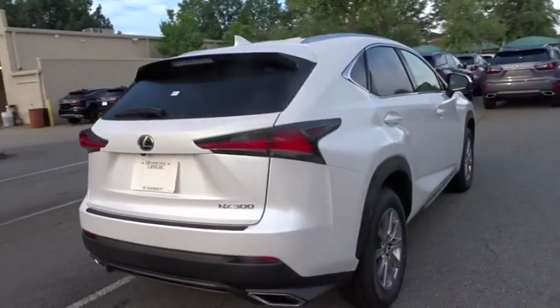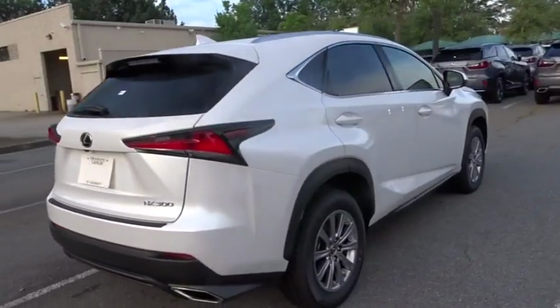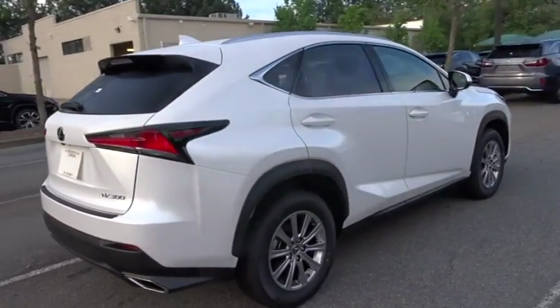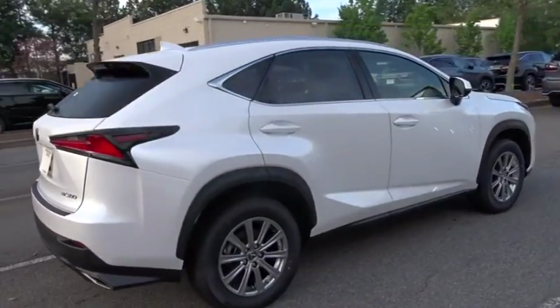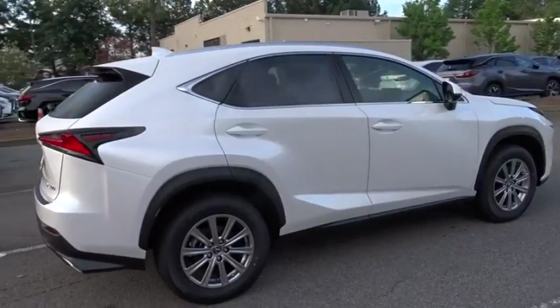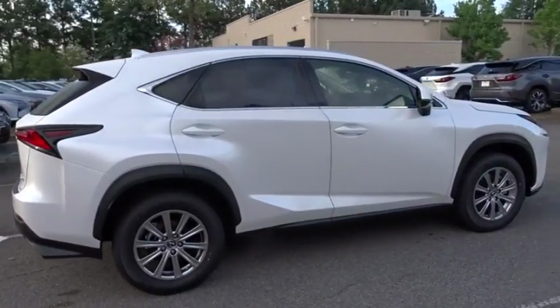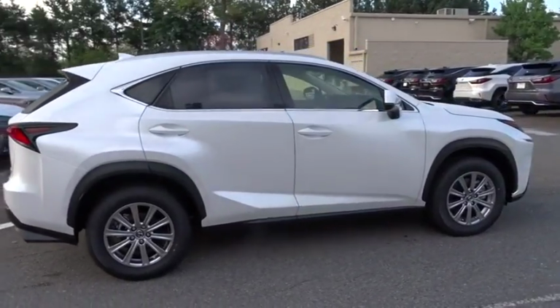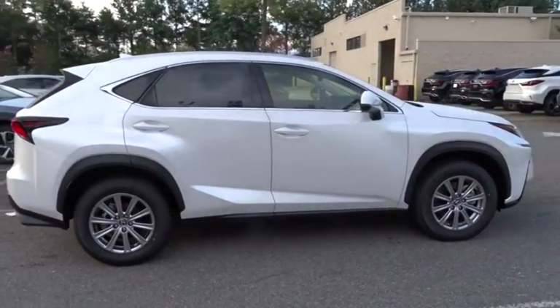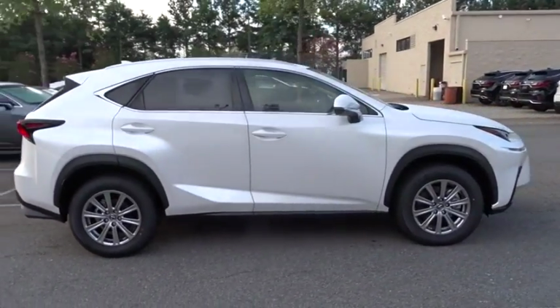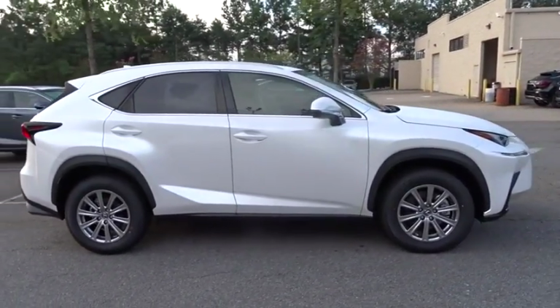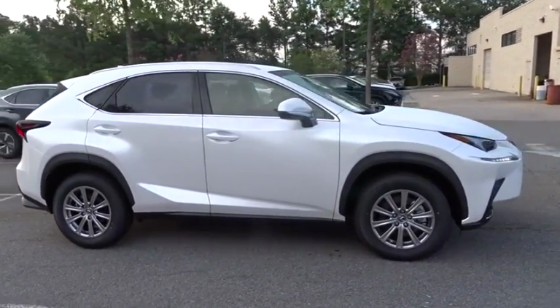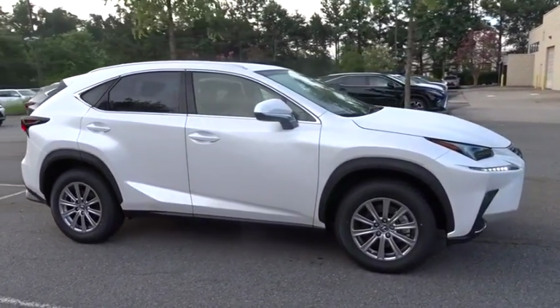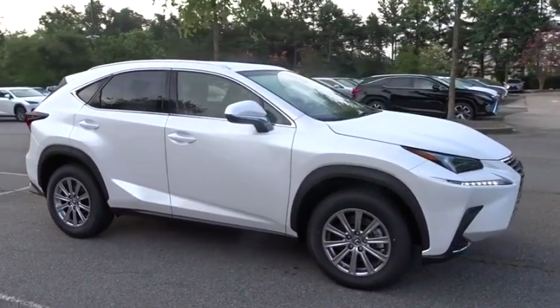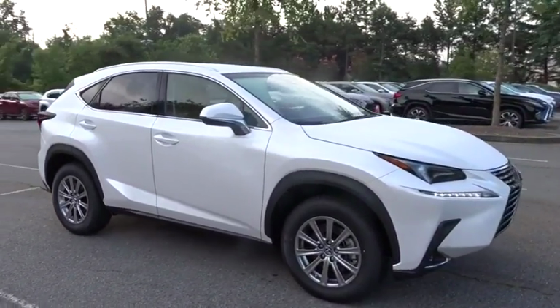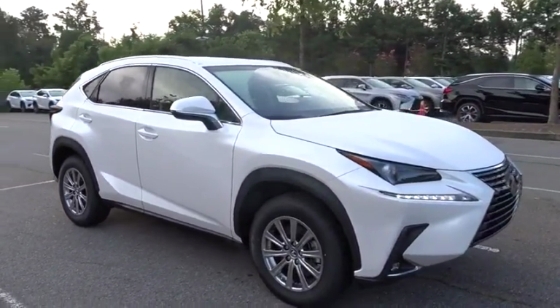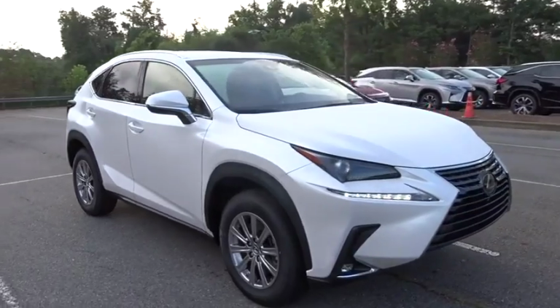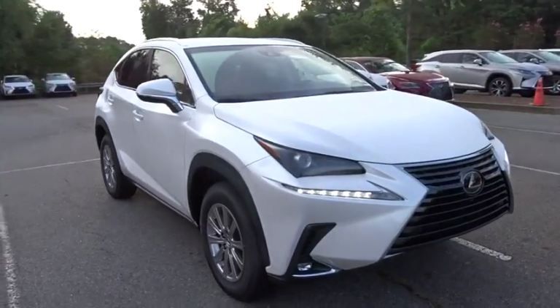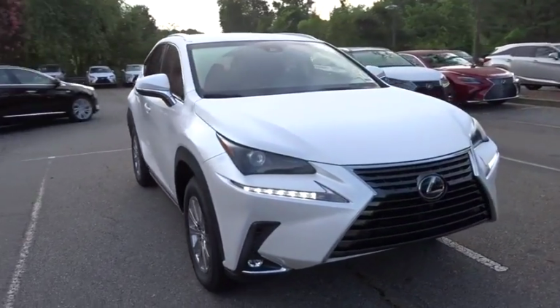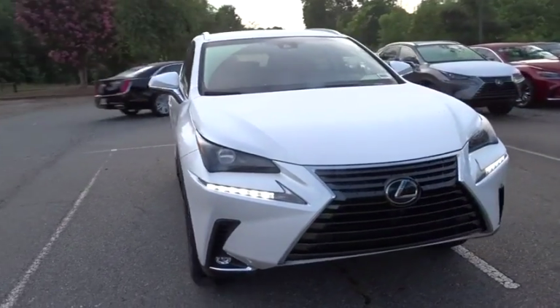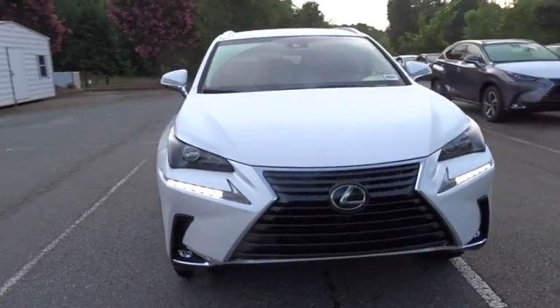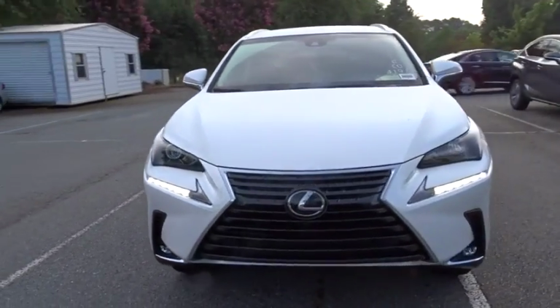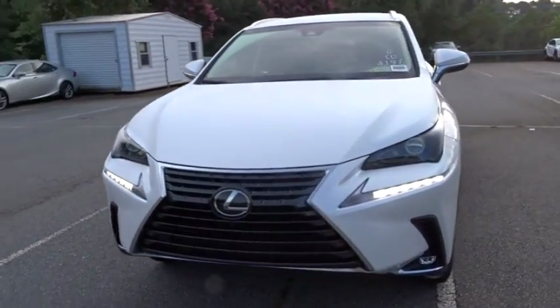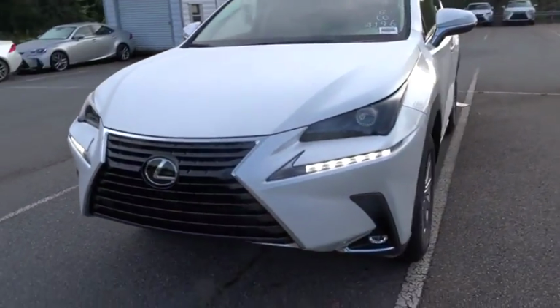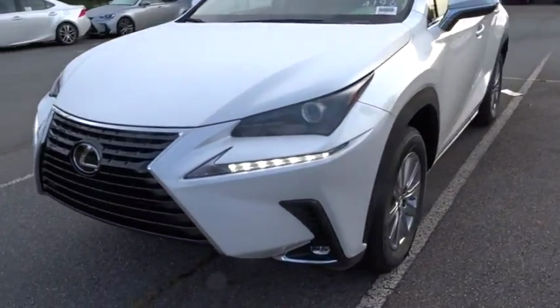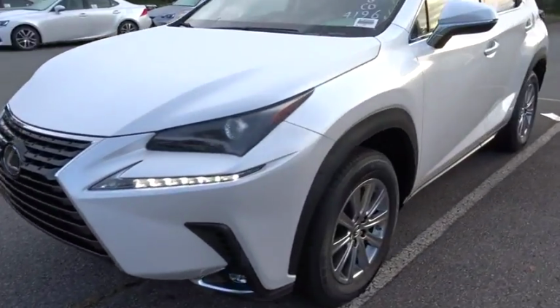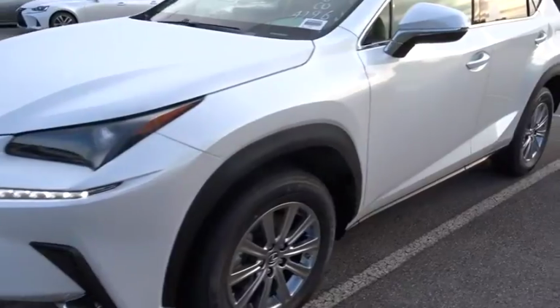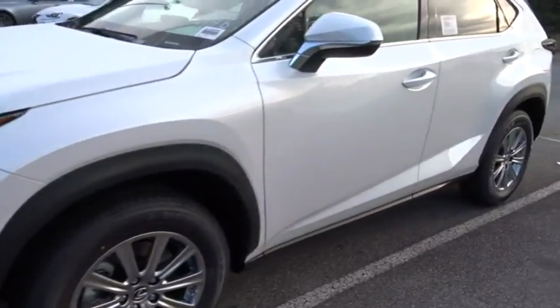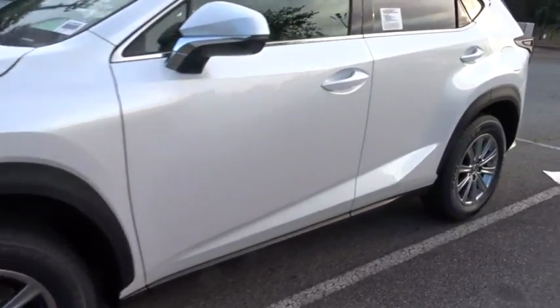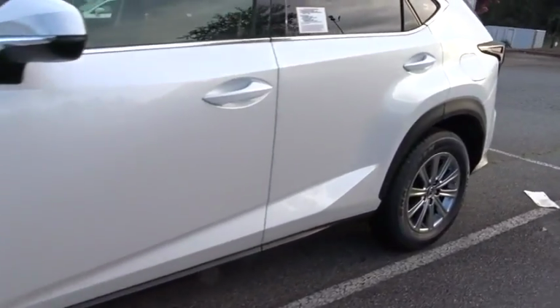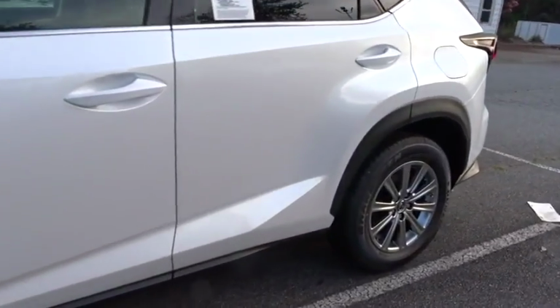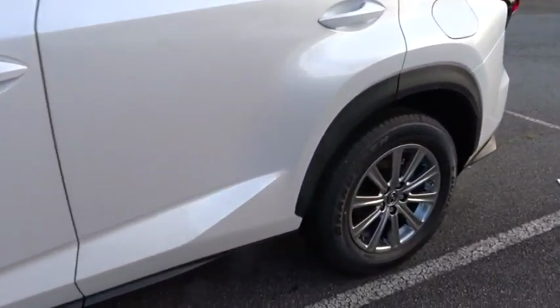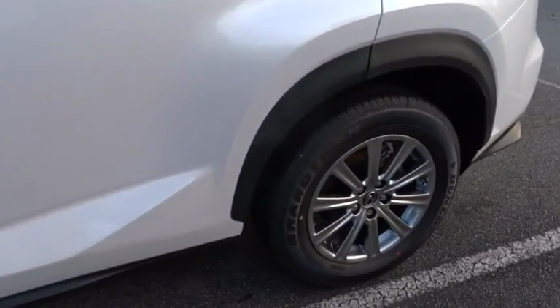The interior of the NX directly evokes the premium urban feel of the vehicle, combining the structural beauty of a high-performance machine with the material feel that maximizes luxury and functionality. Here are some of this vehicle's great options.